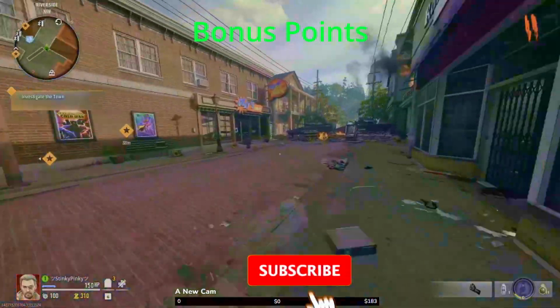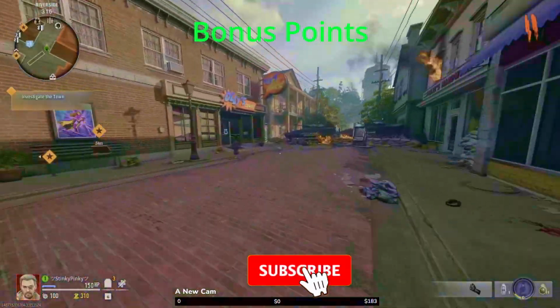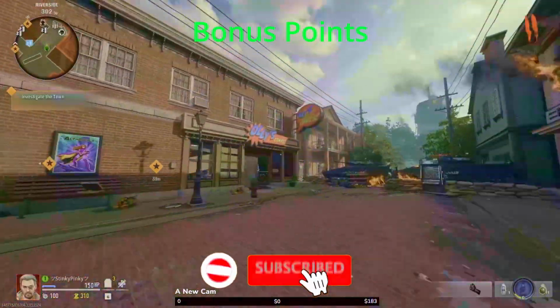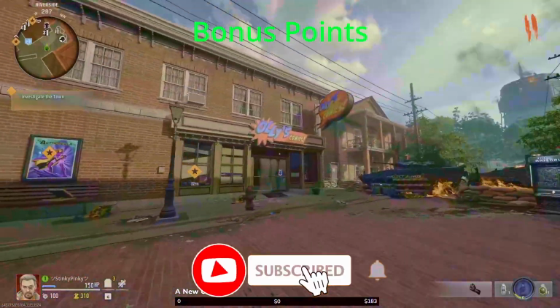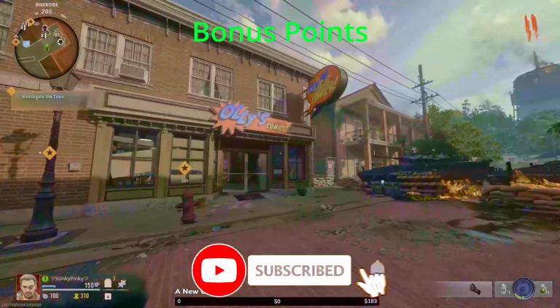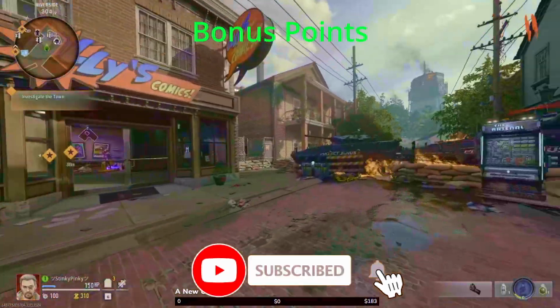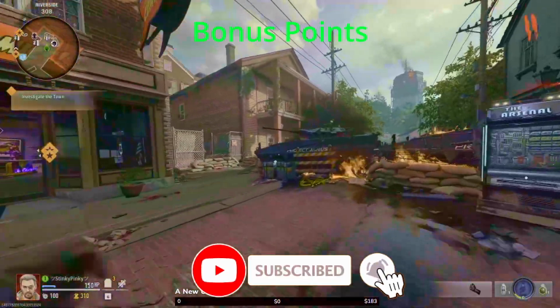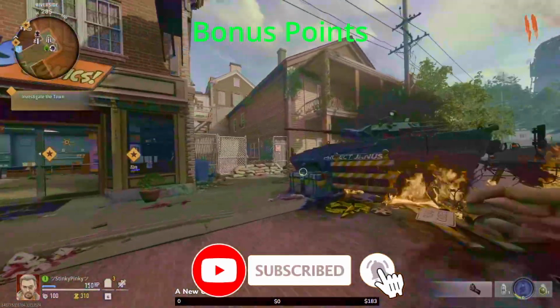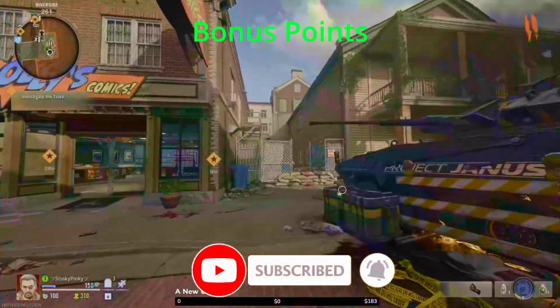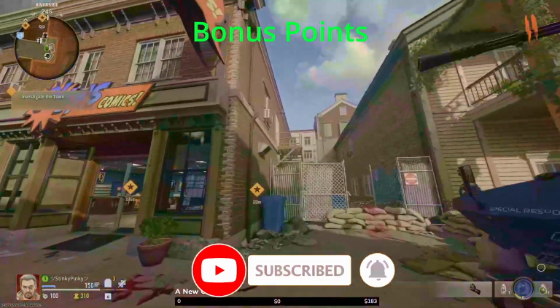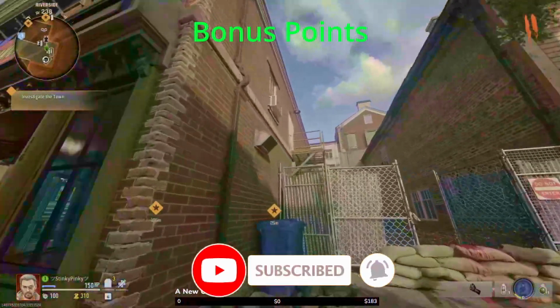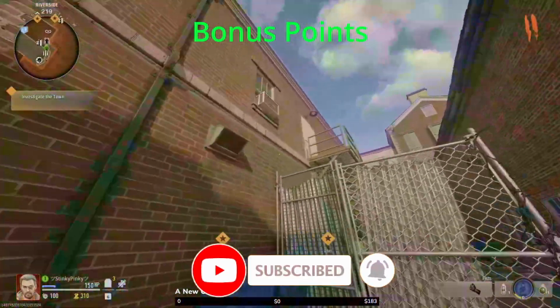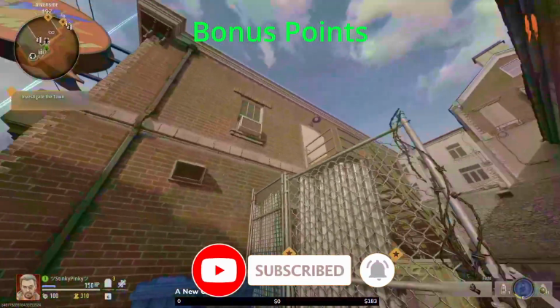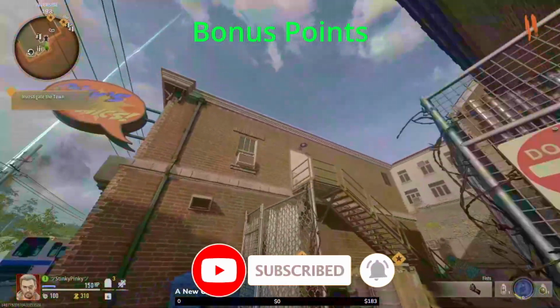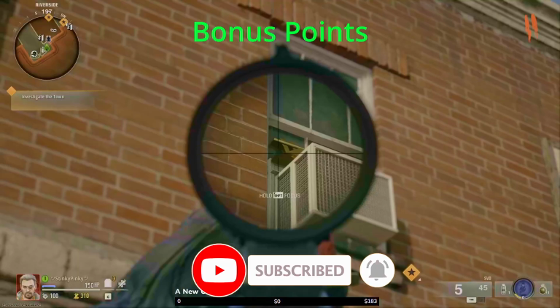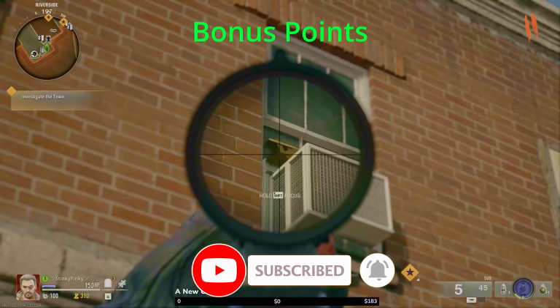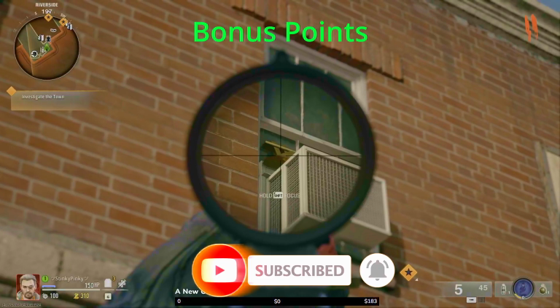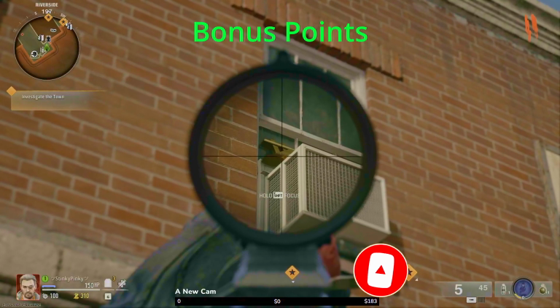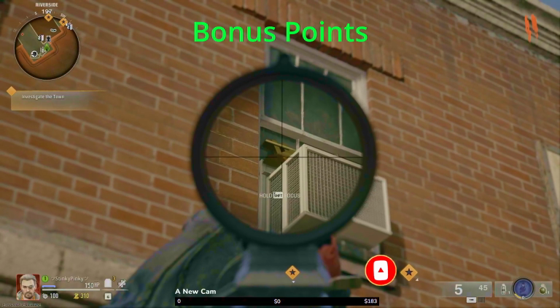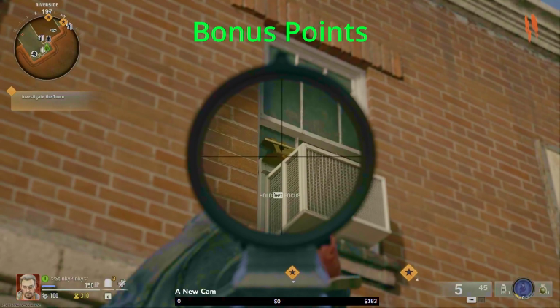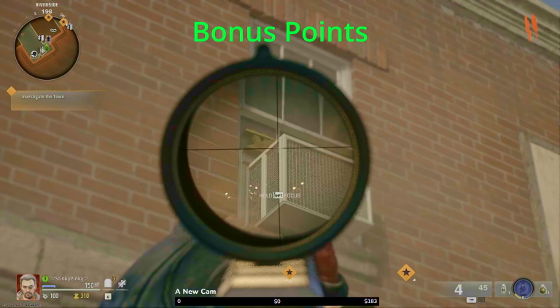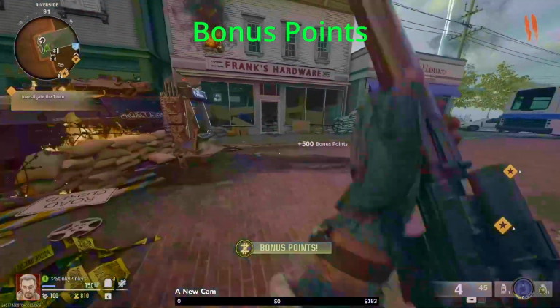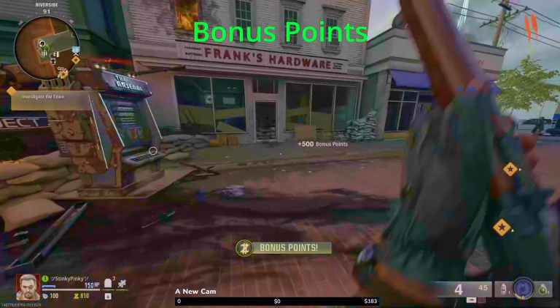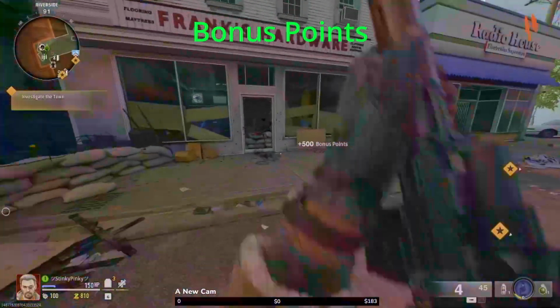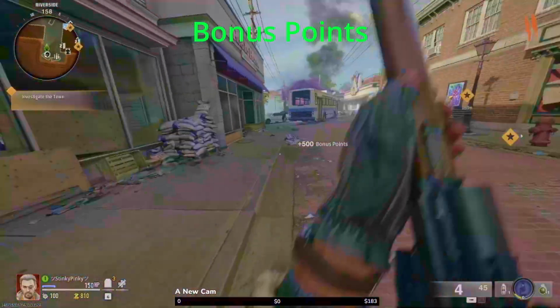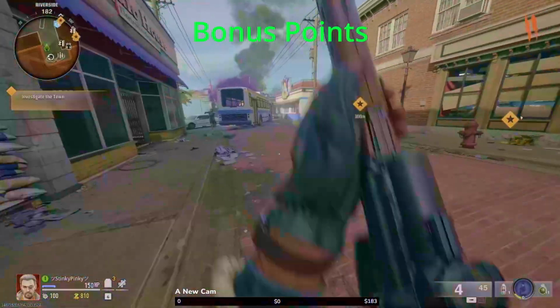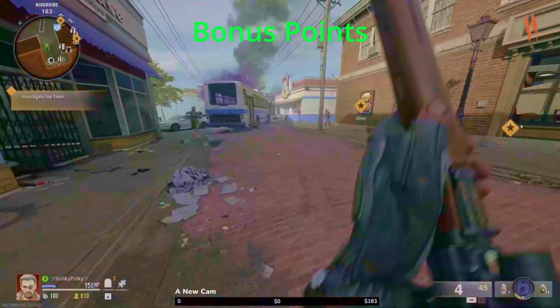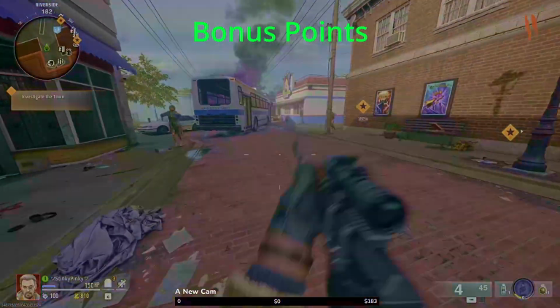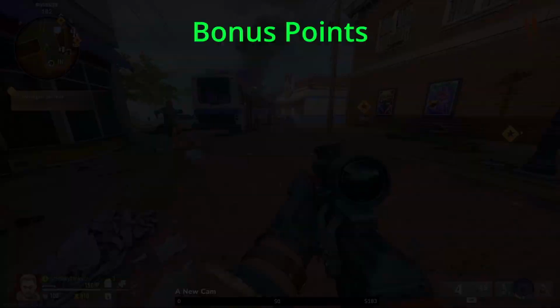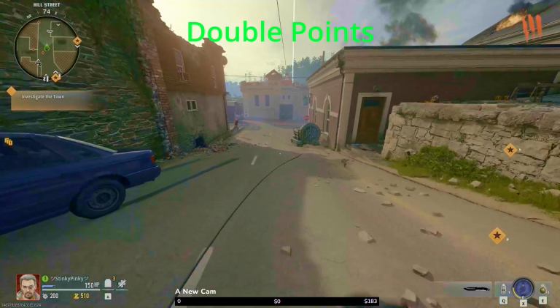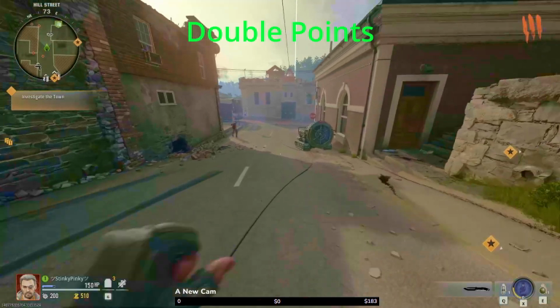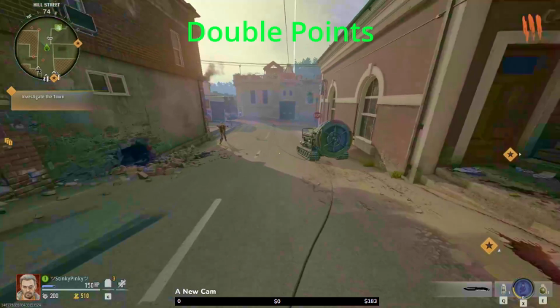This next power-up is going to be over here at Ollie's Comics. It's going to be right here on the back side above the air conditioner. It's going to give you money — as you can see, it gives you 500 bonus points.